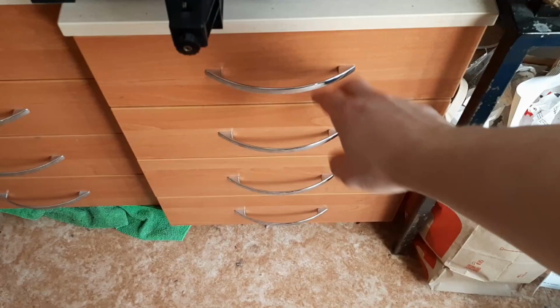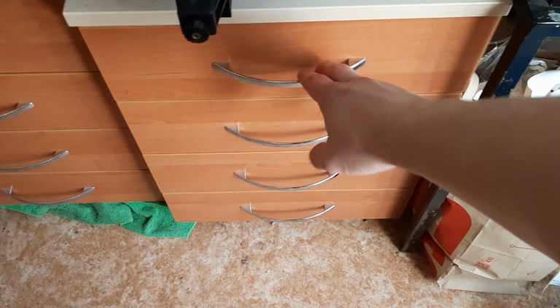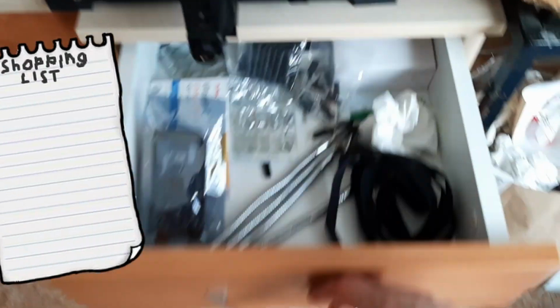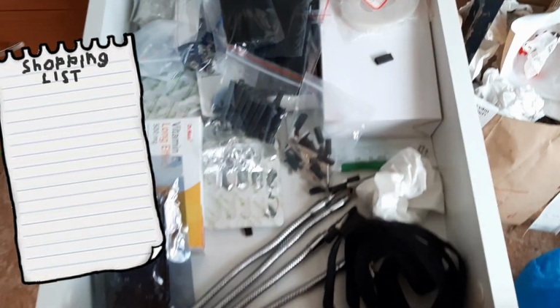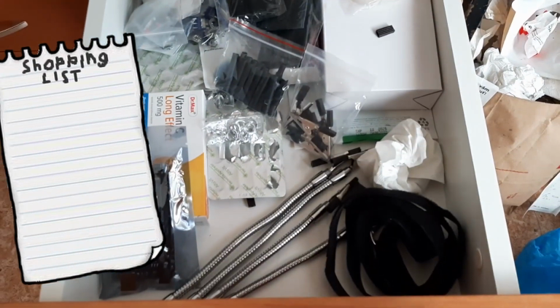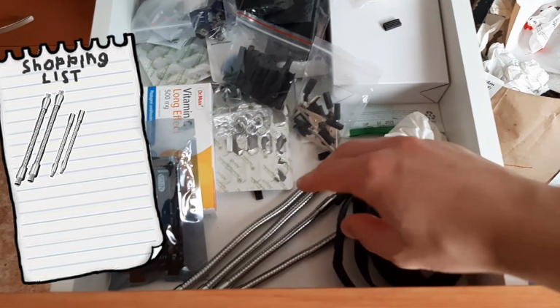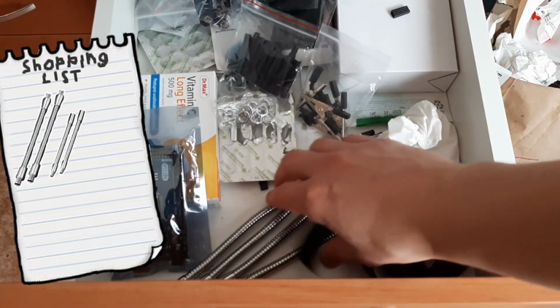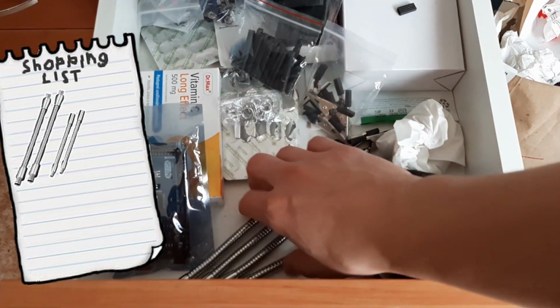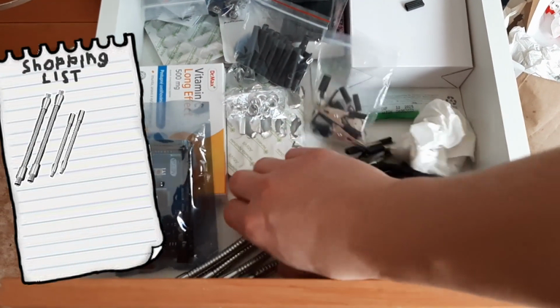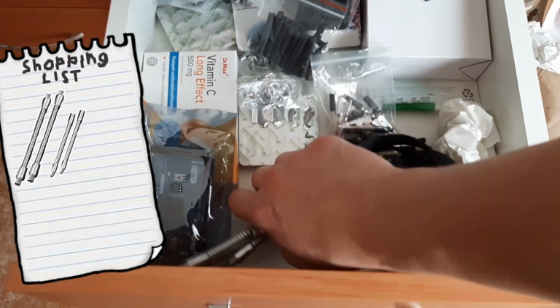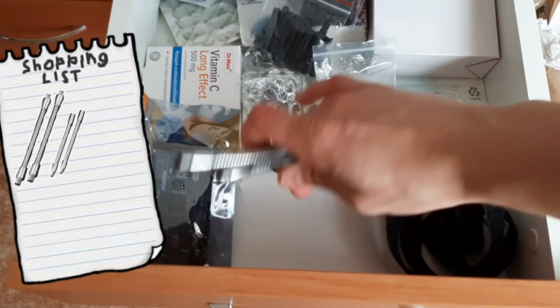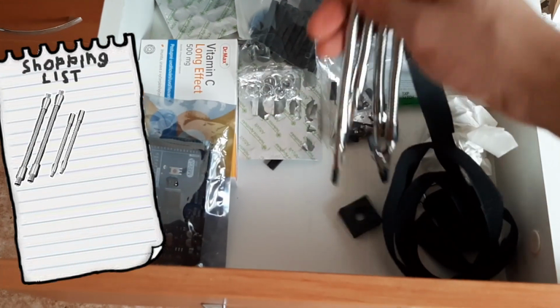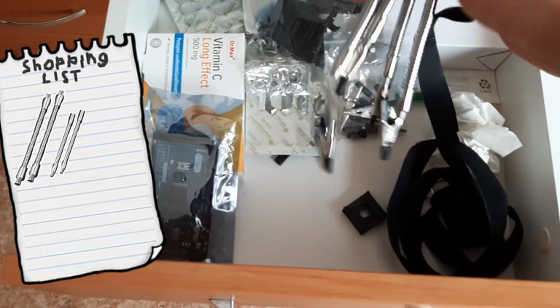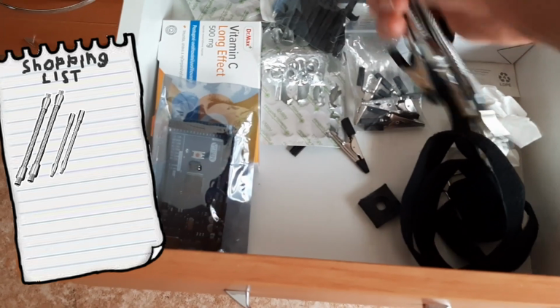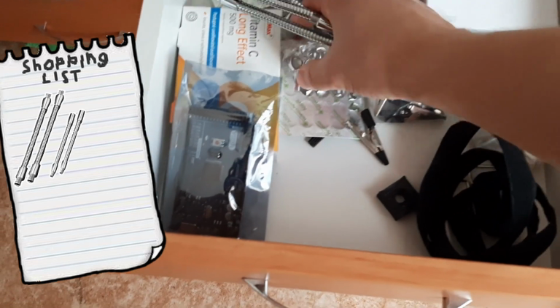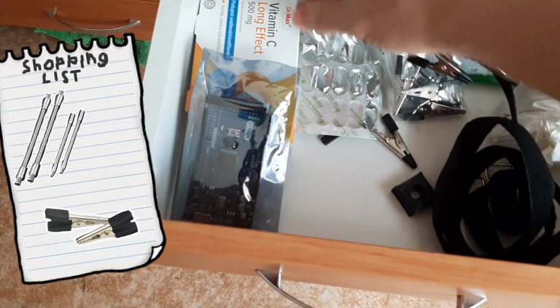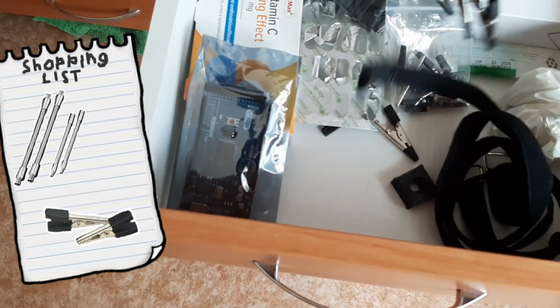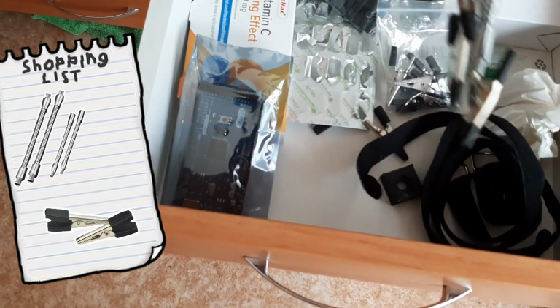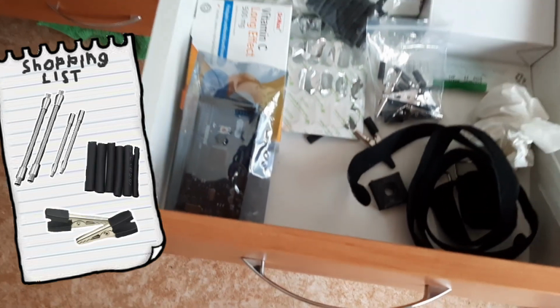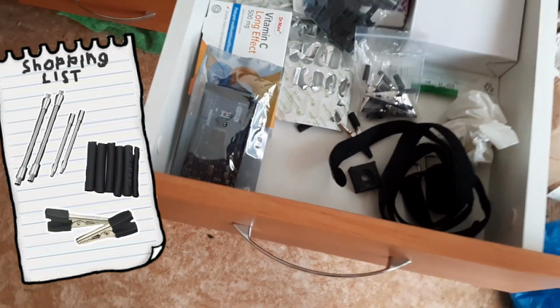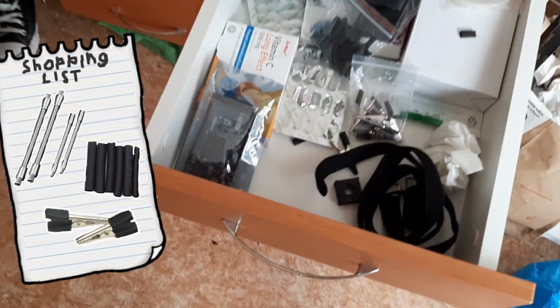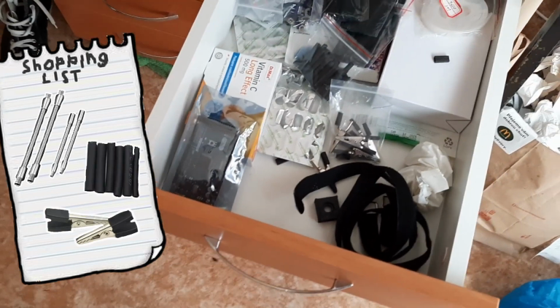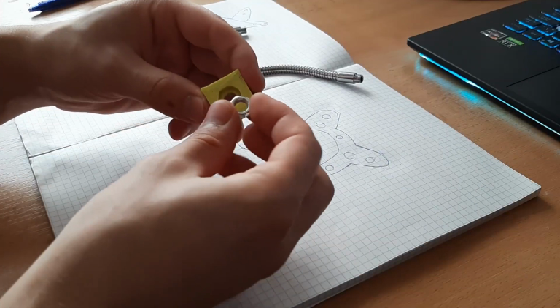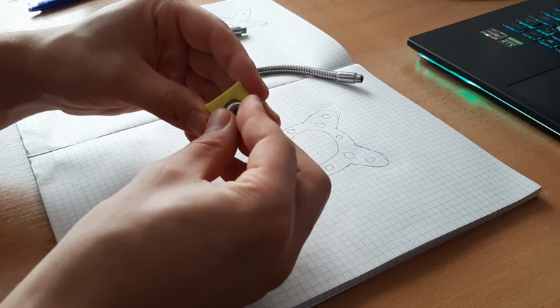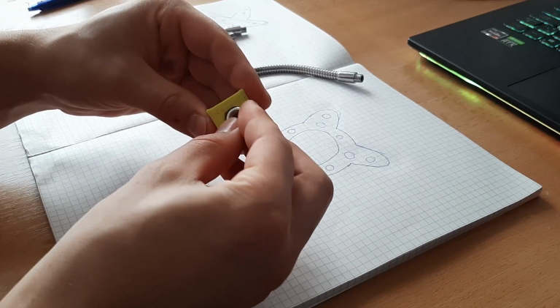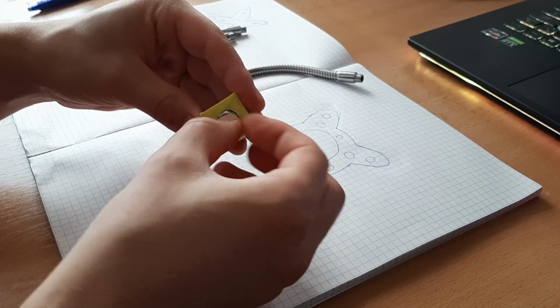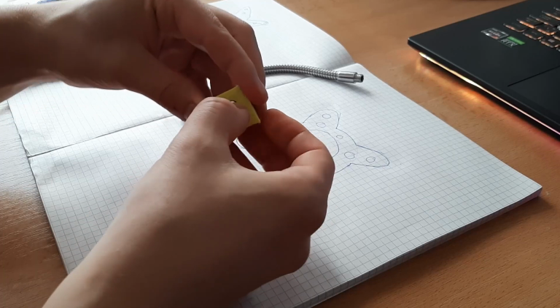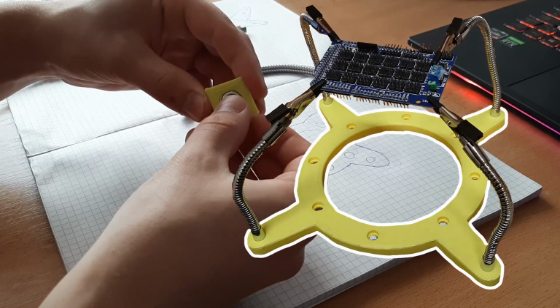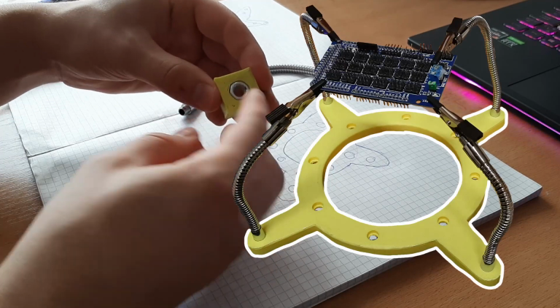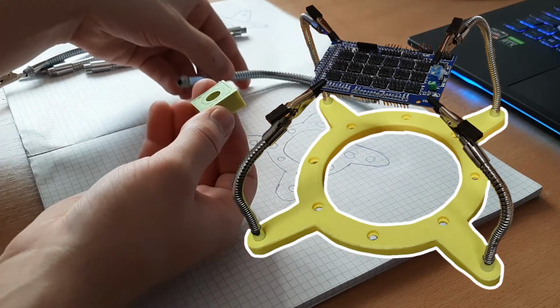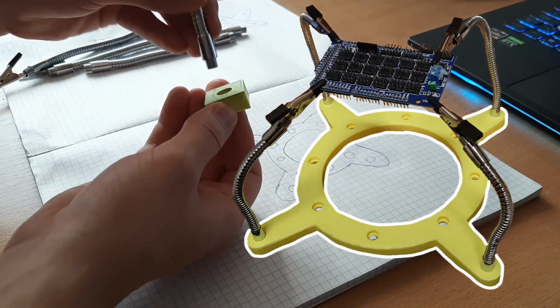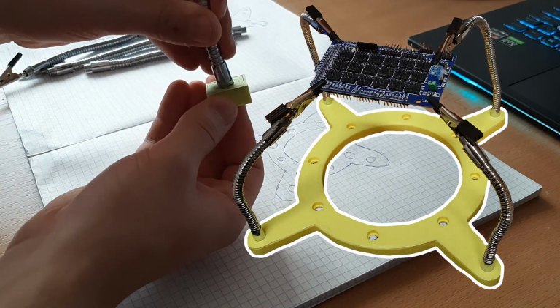I bought 4 goosenecks — 2 short ones and 2 longer ones, you'll see why in a minute. I also bought alligator clips and some heat shrink tube. Then I started designing the base plate, which I am going to attach the goosenecks to.